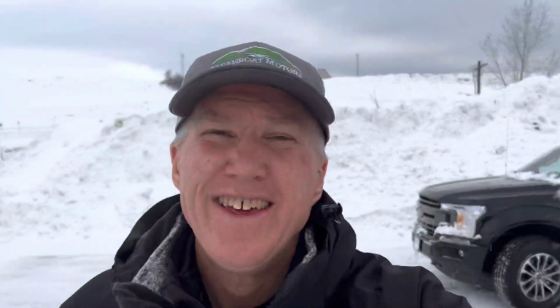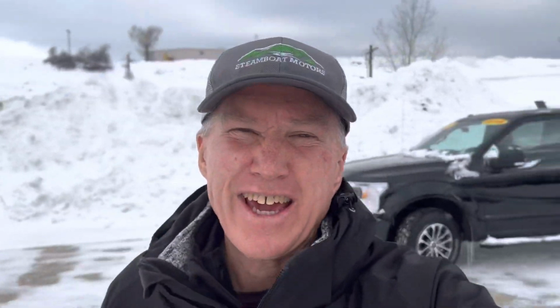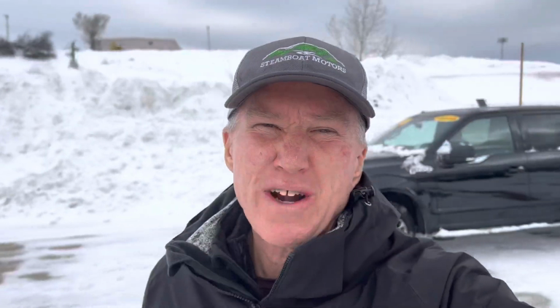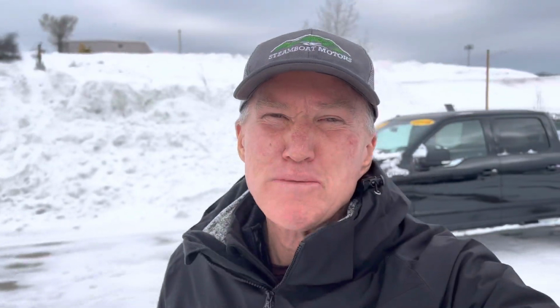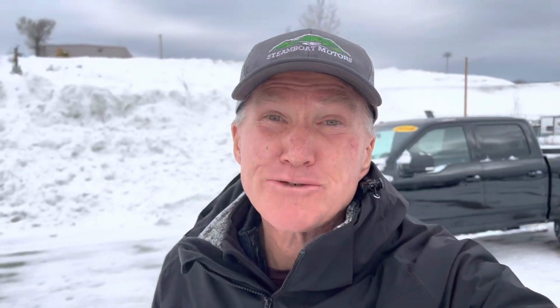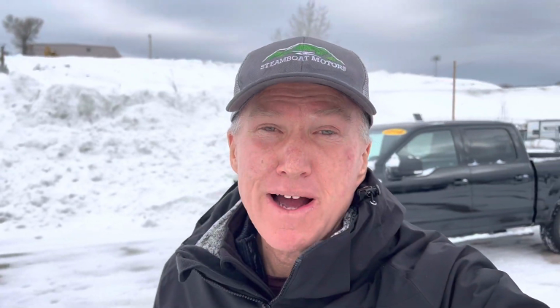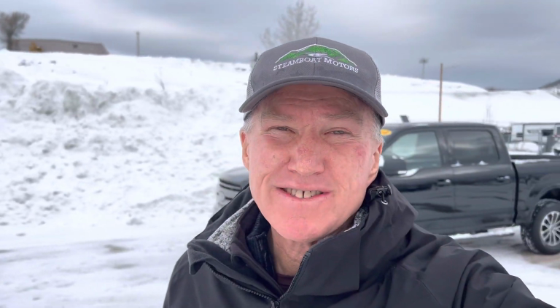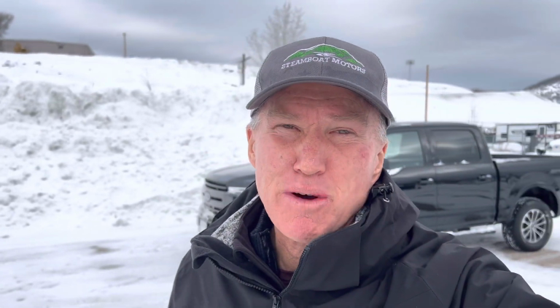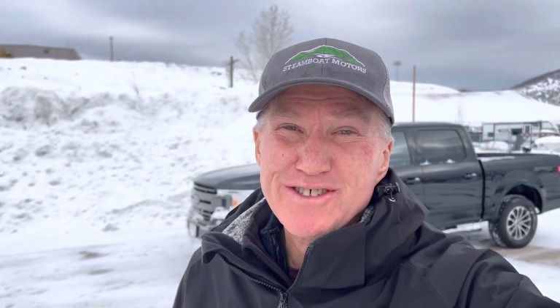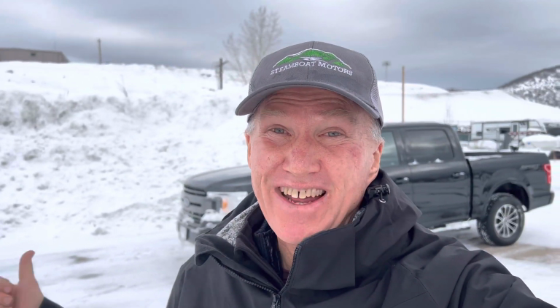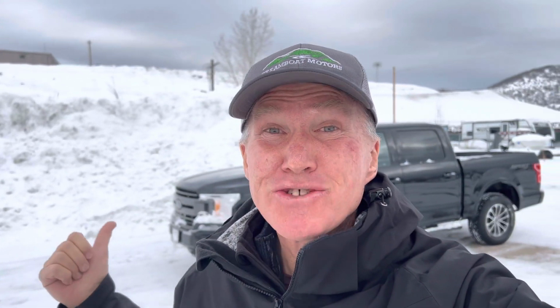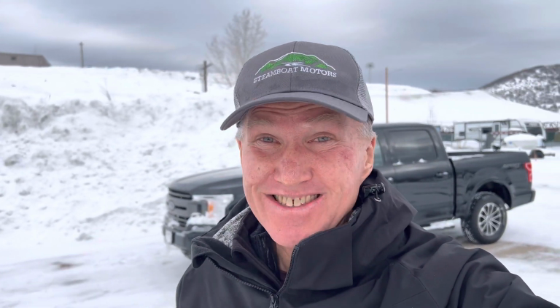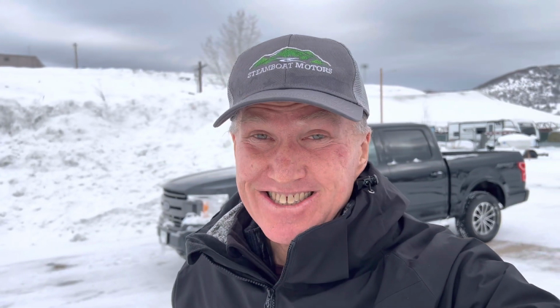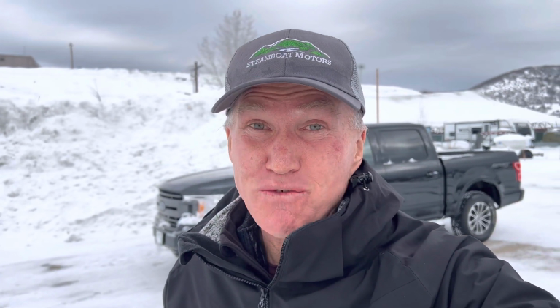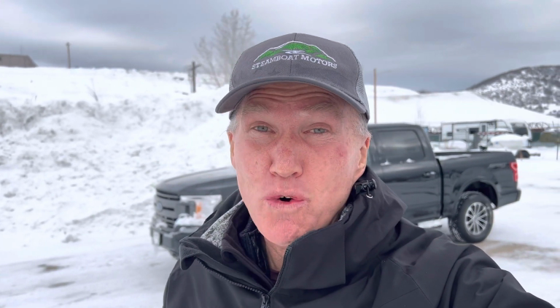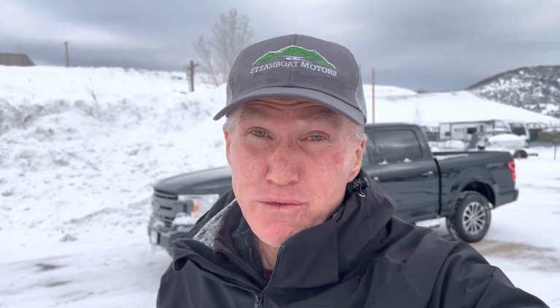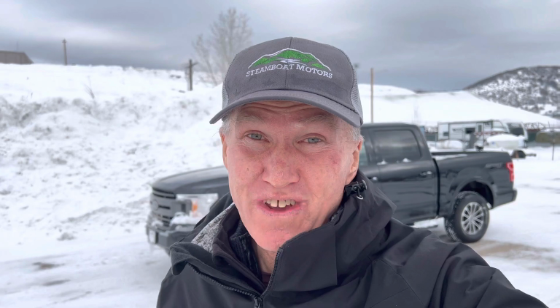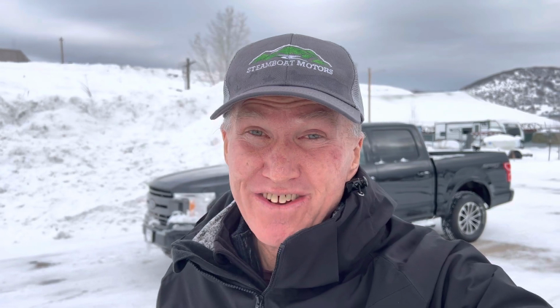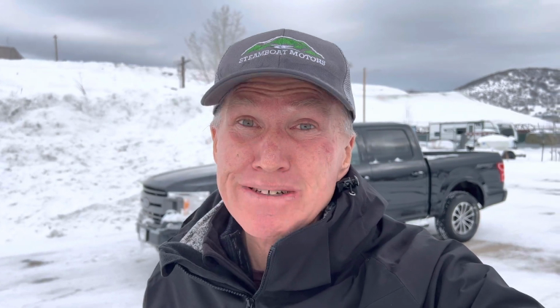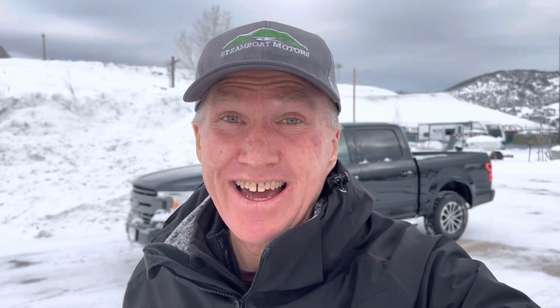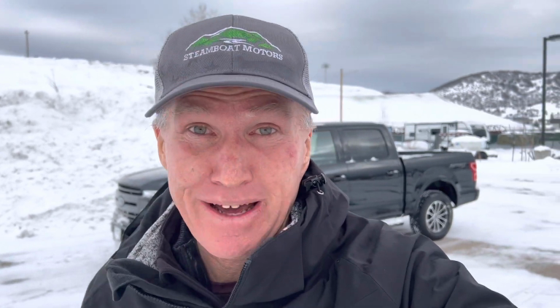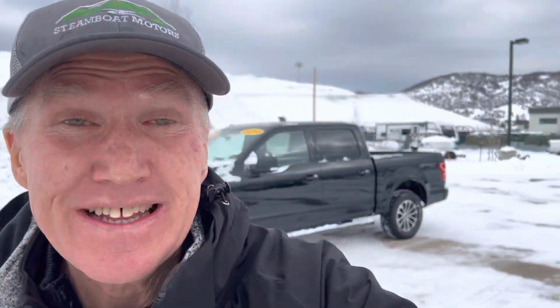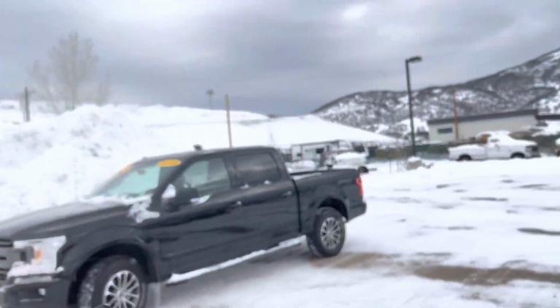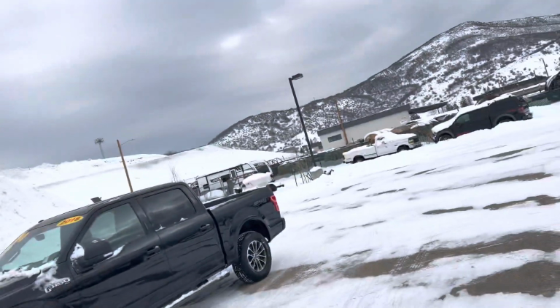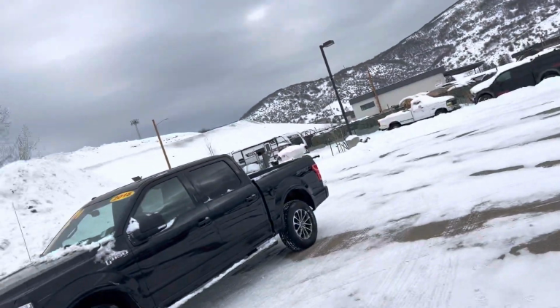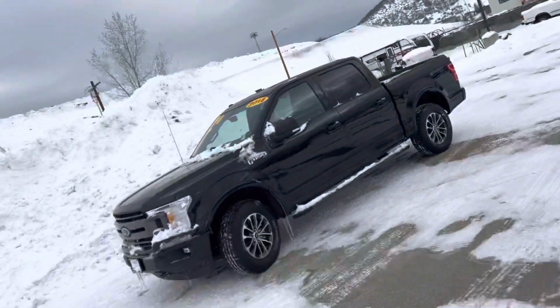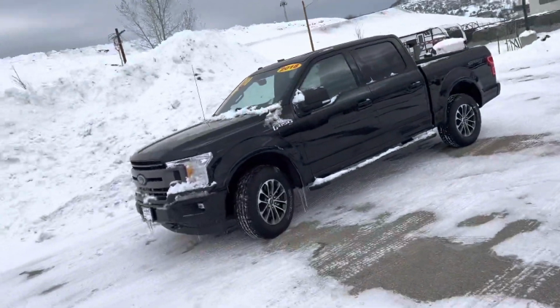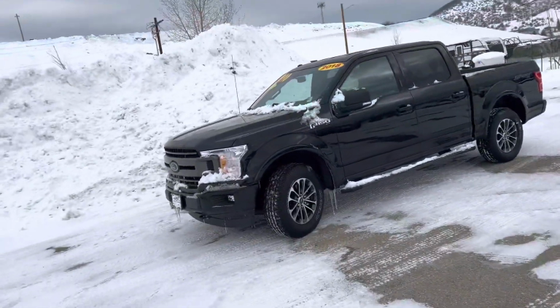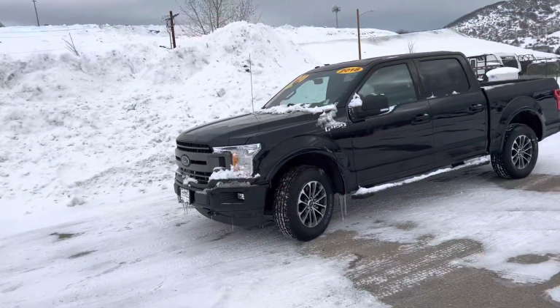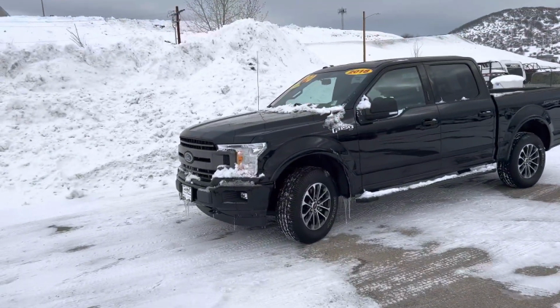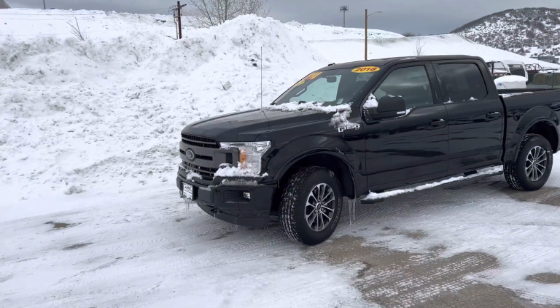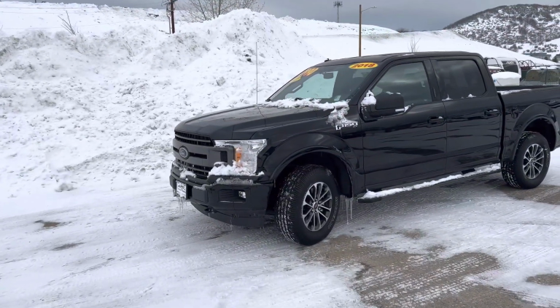Hey, good morning everybody. It's Robert at Steamboat Motors. I've got a 2018 Ford F-150 here that I'm excited about. Let me share this with you right now. Let's dive right in.